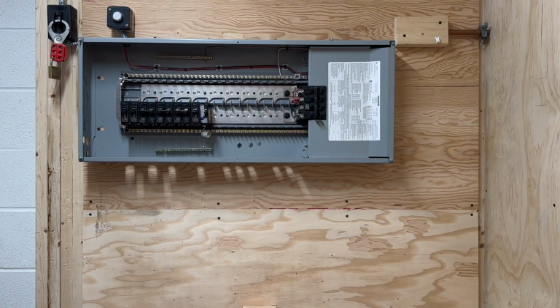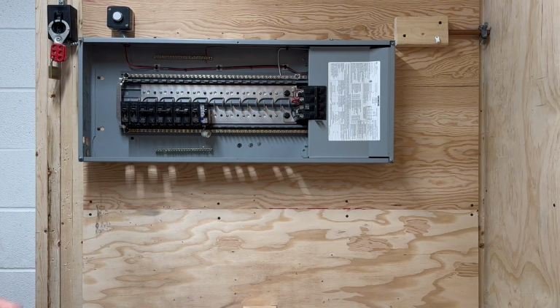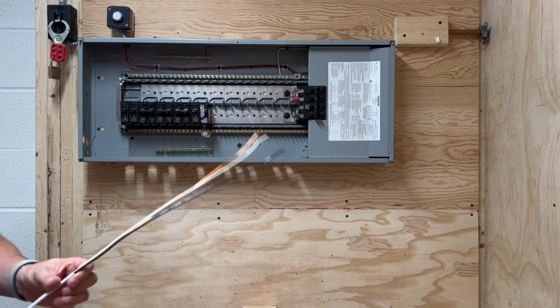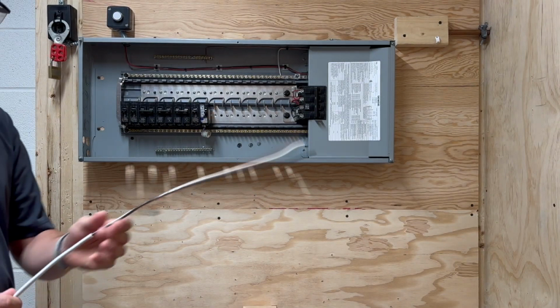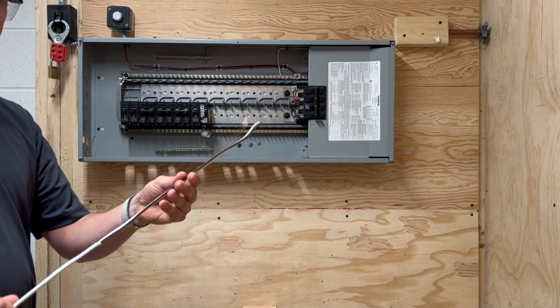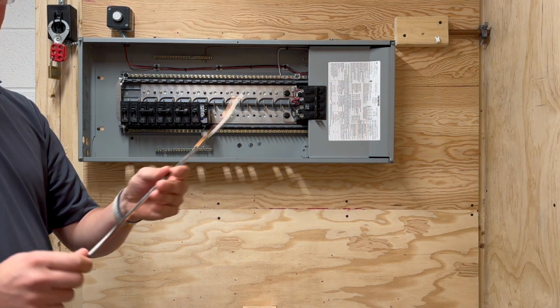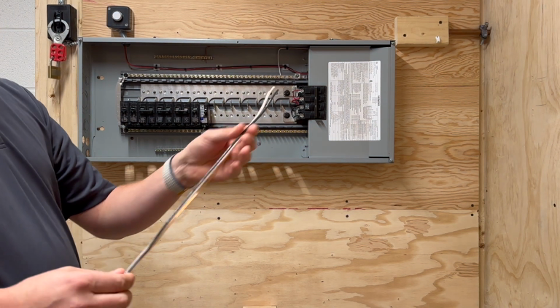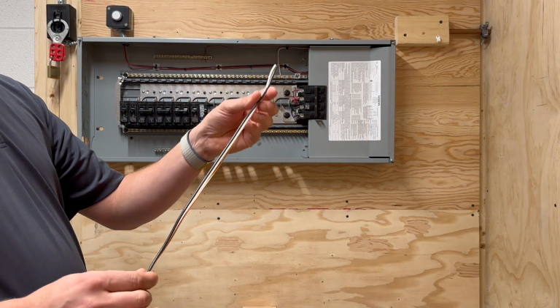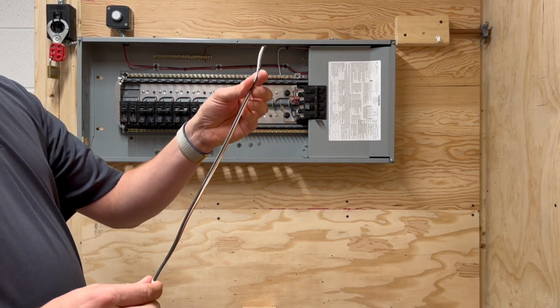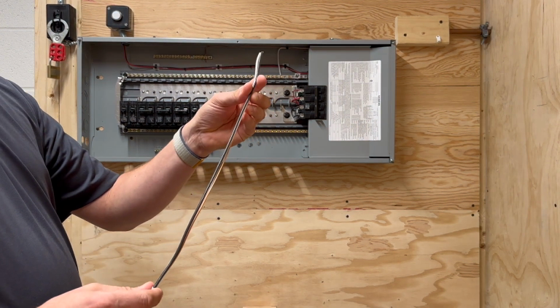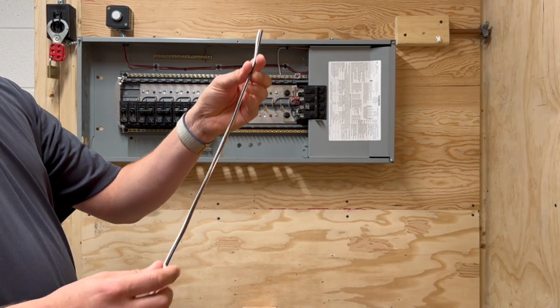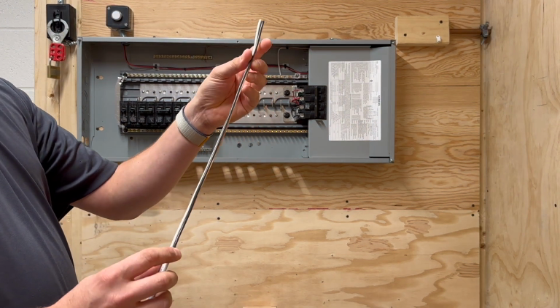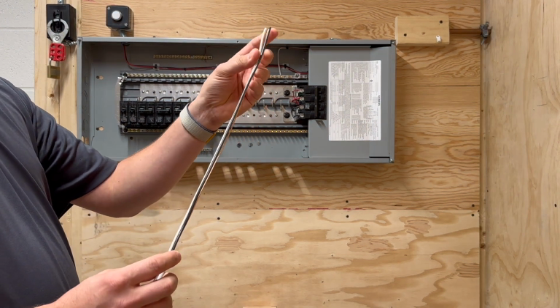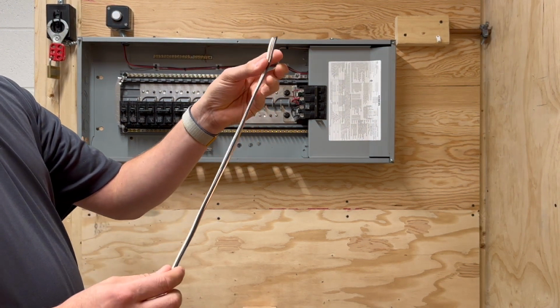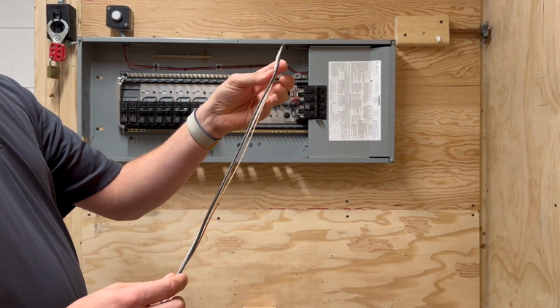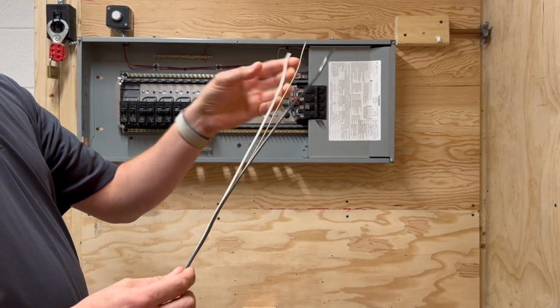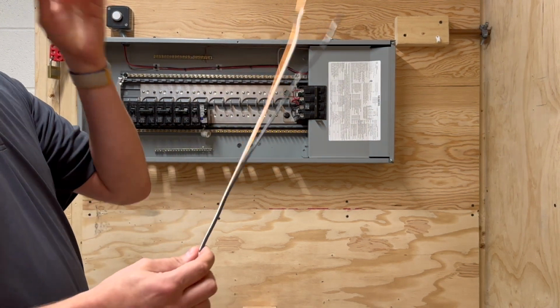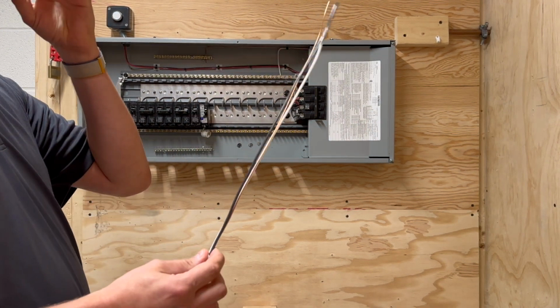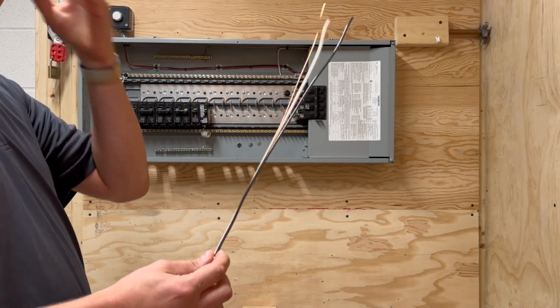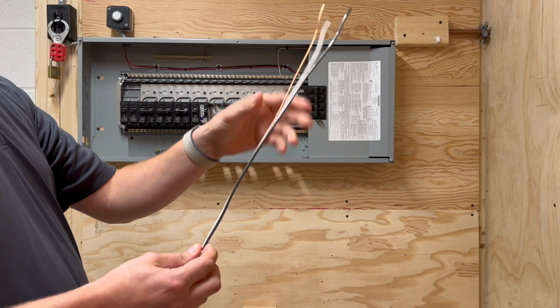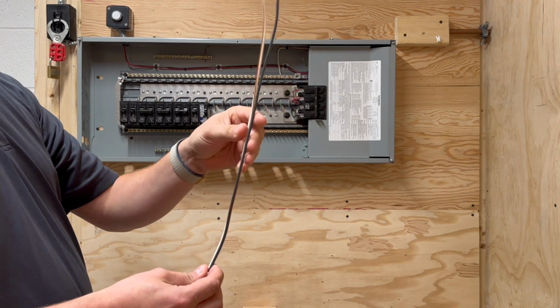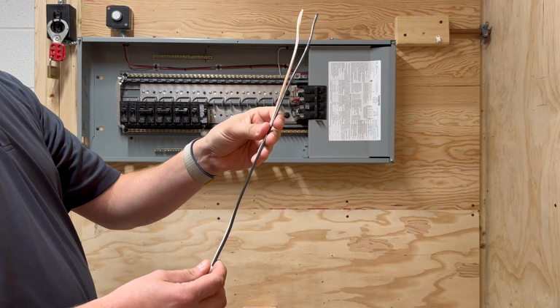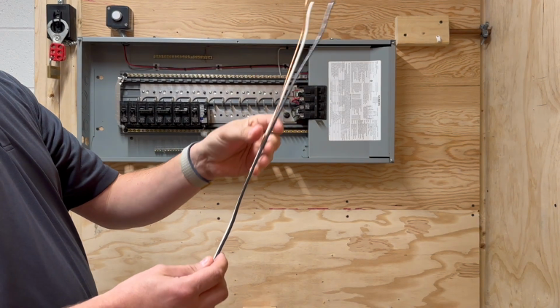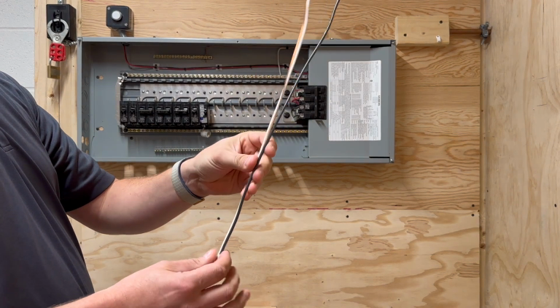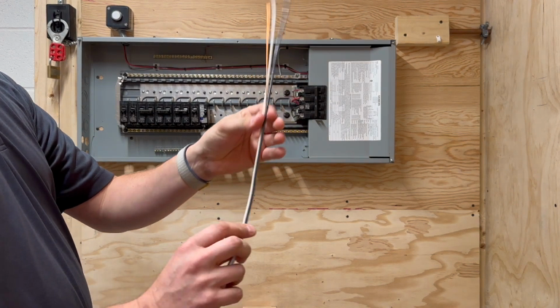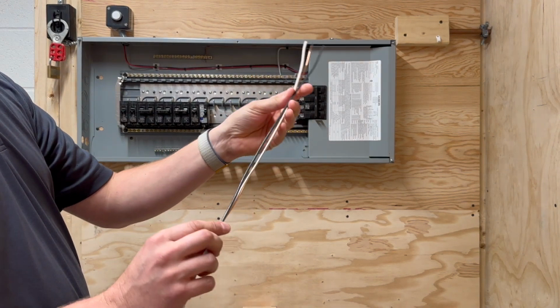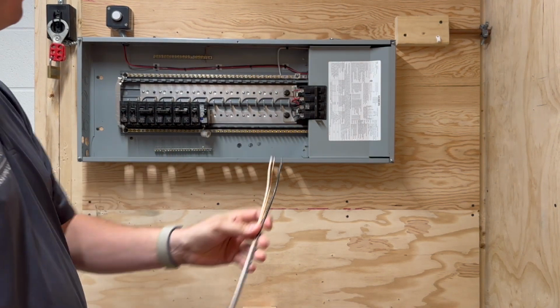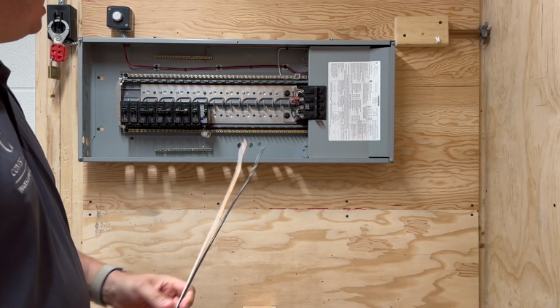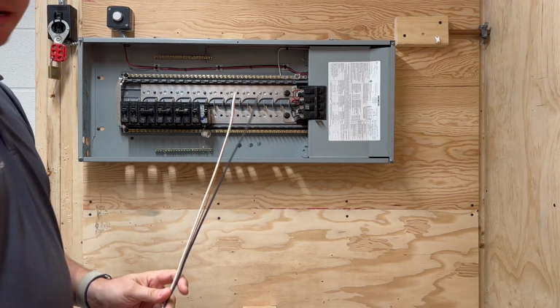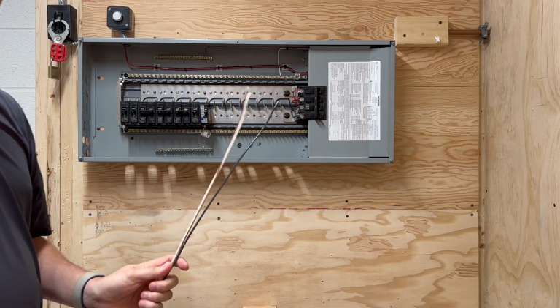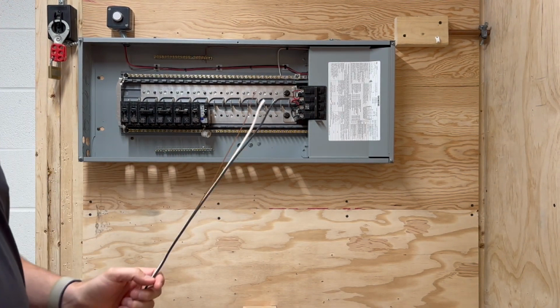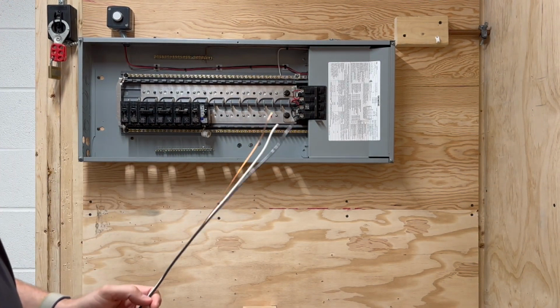When you strip the wire to go in the panel, you should be stripping a little over a foot — I would maybe go a foot and a half, 18 inches, somewhere around there — and you're going to be using one of these connectors.